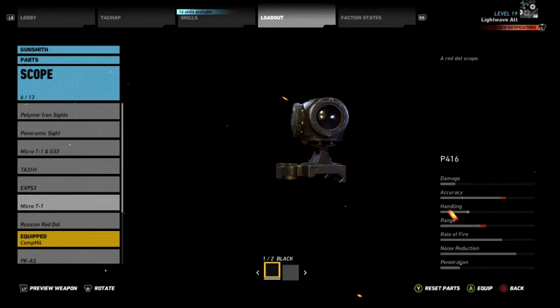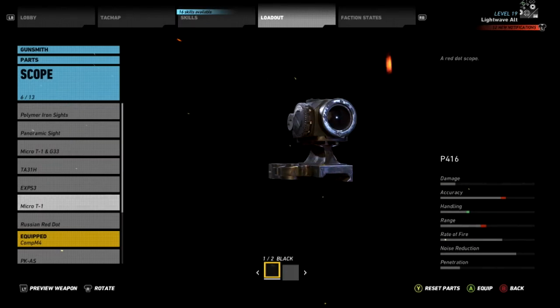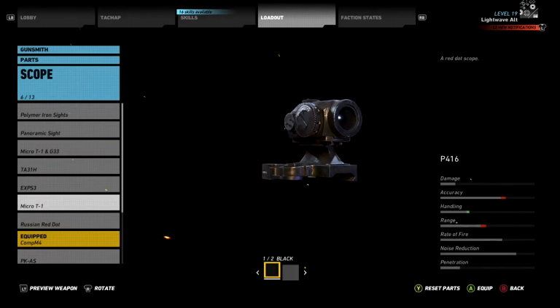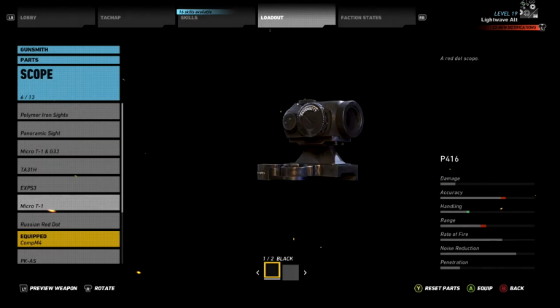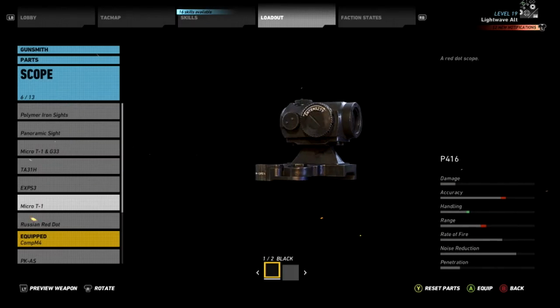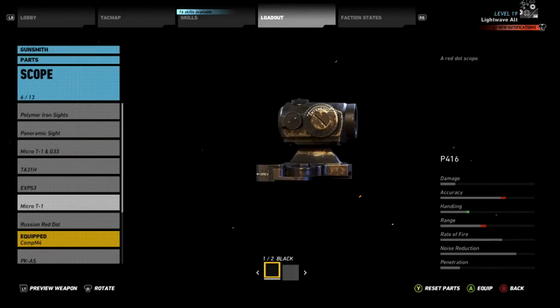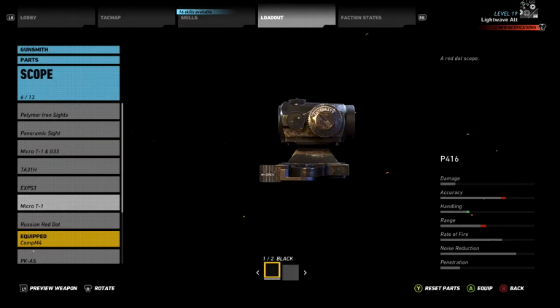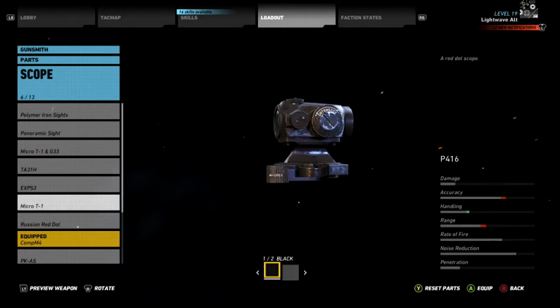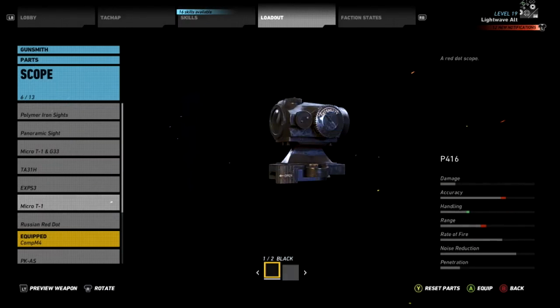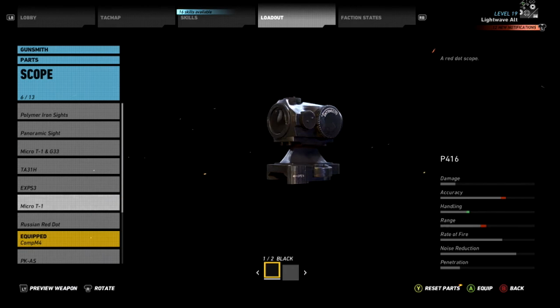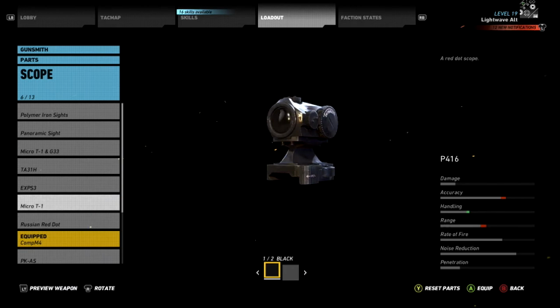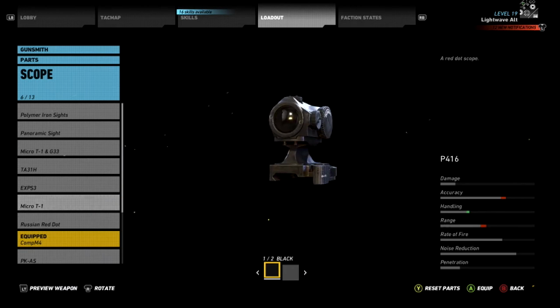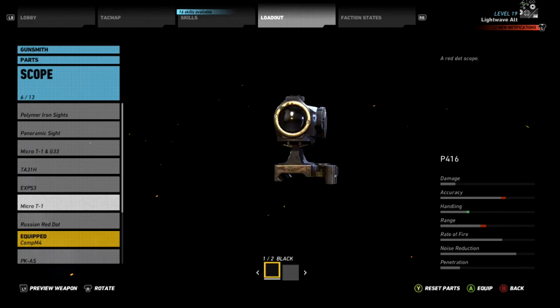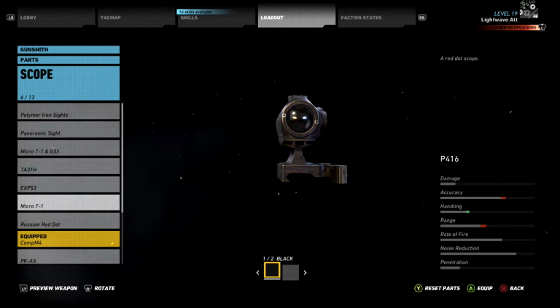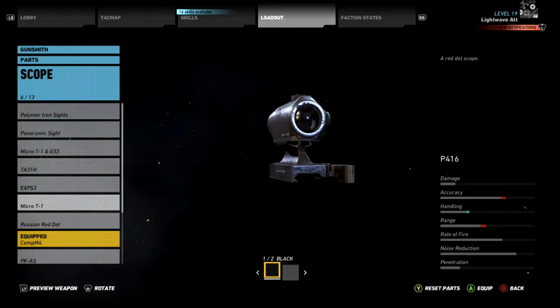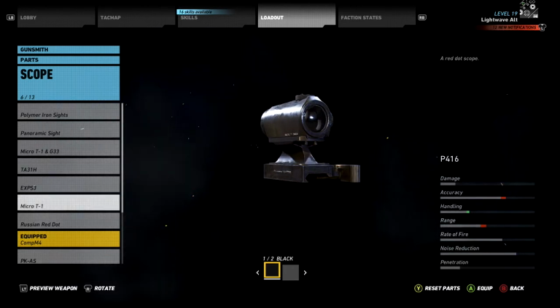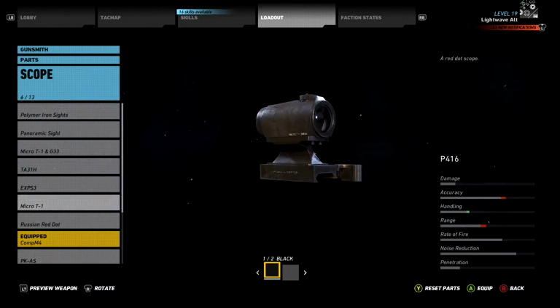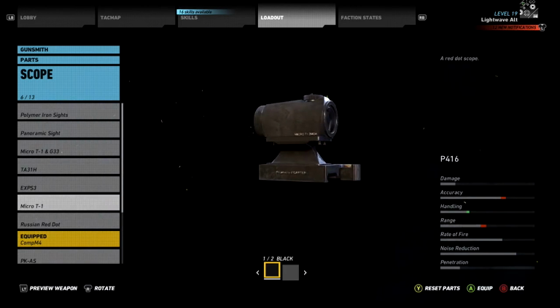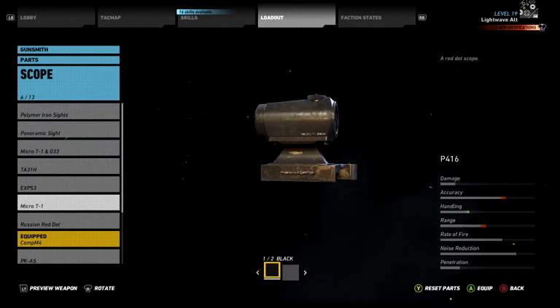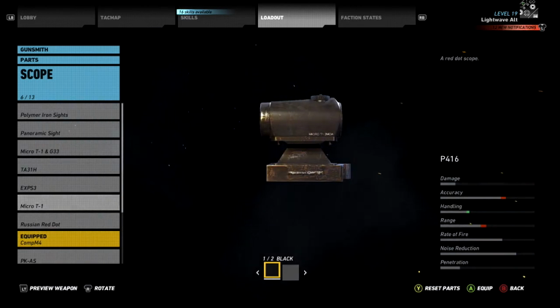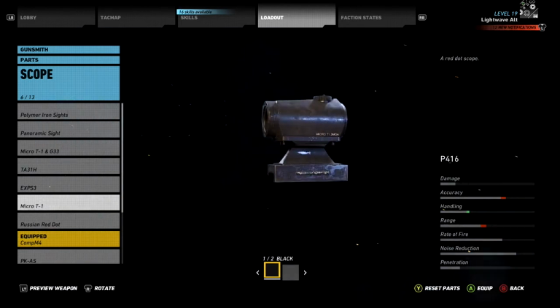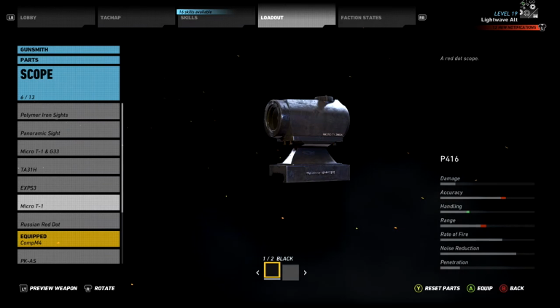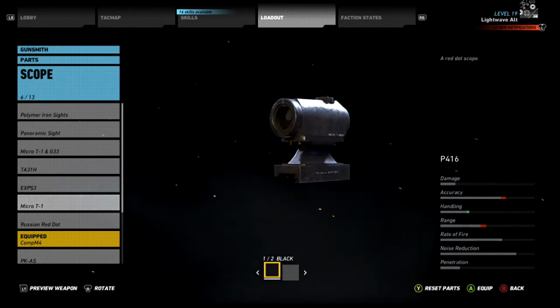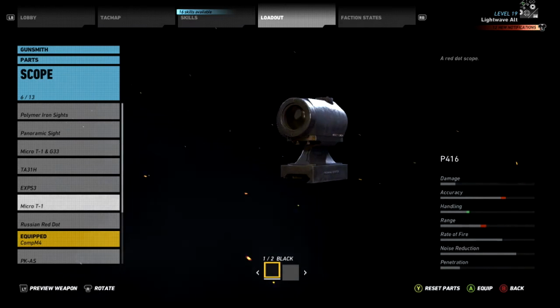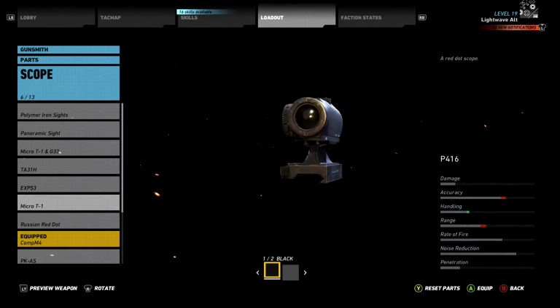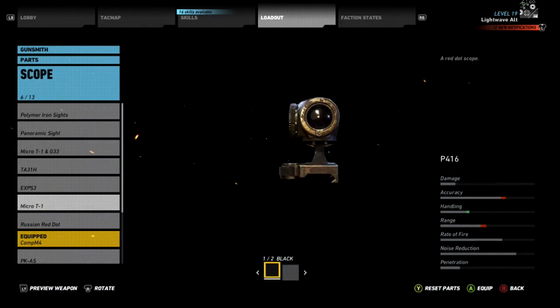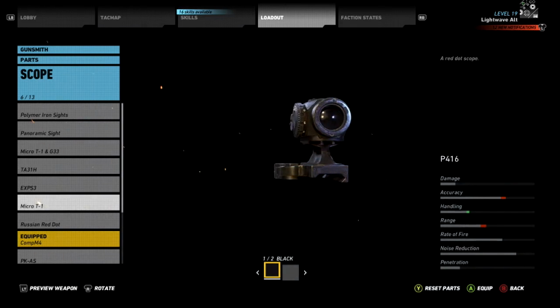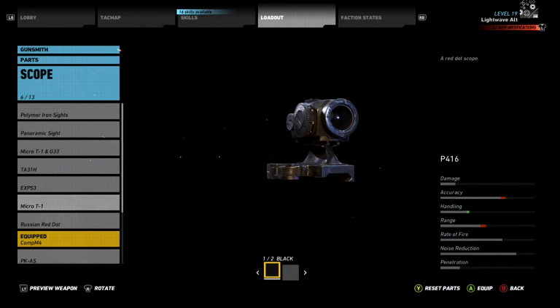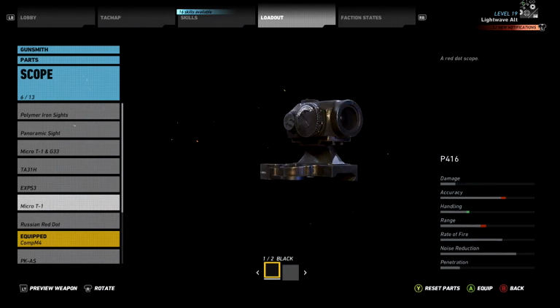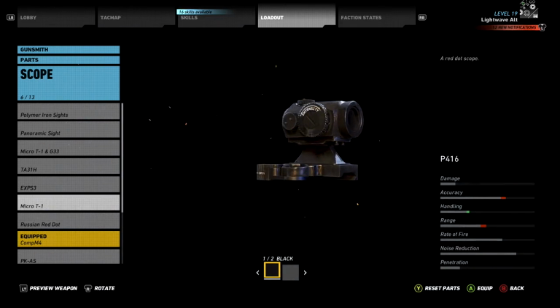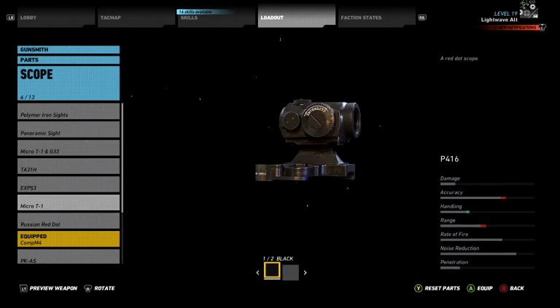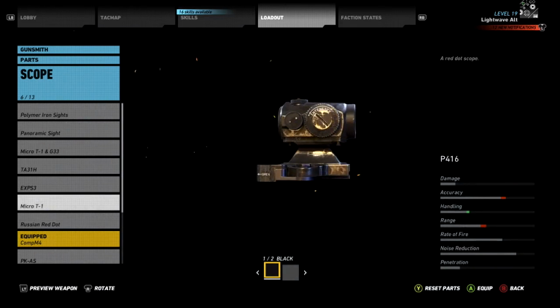Hi everyone, I'm LightwaveAI. This is a quick tip video for Ghost Recon Wildlands. I'll have one of these for every weapon and weapon accessory you can collect in the game. Today I'm going to show you the location of the Micro T1, how to get it and a little about it. Let's jump in.